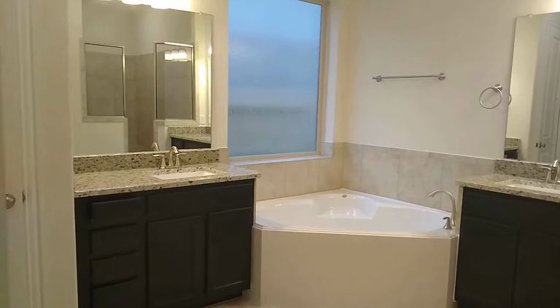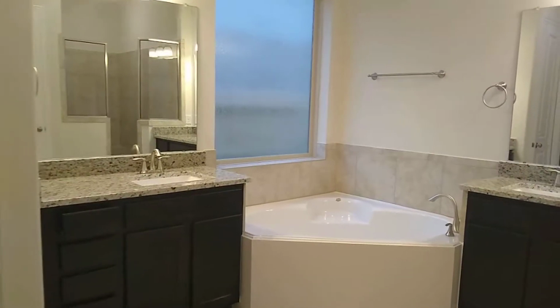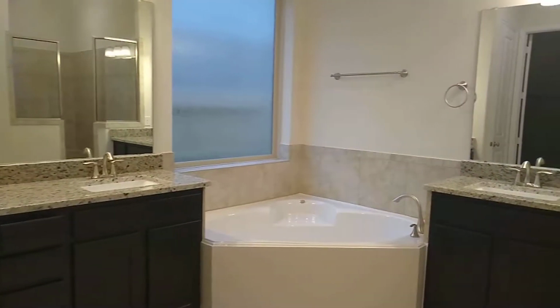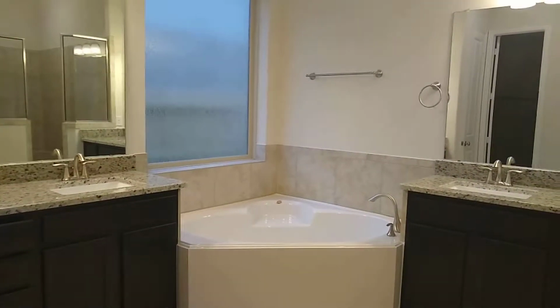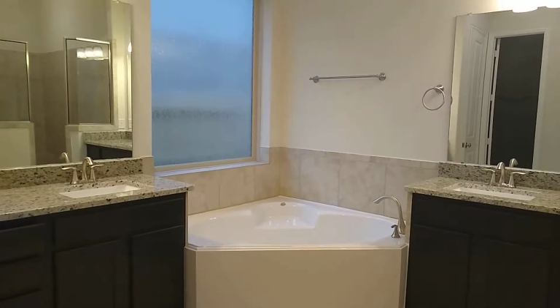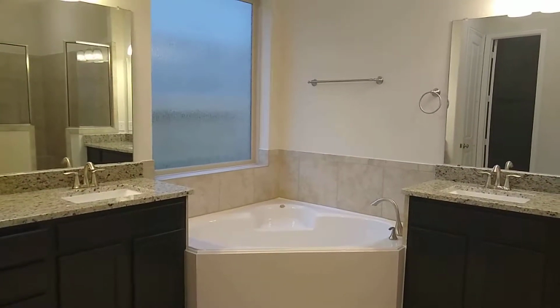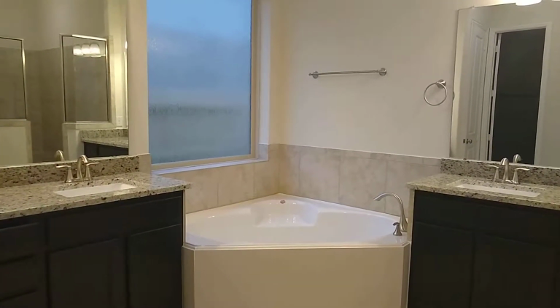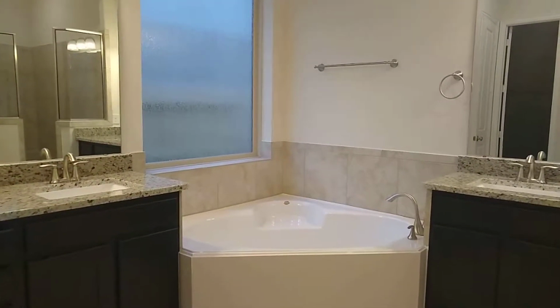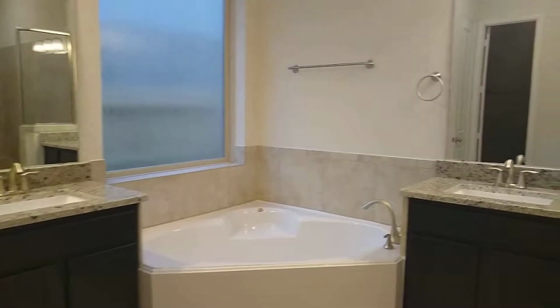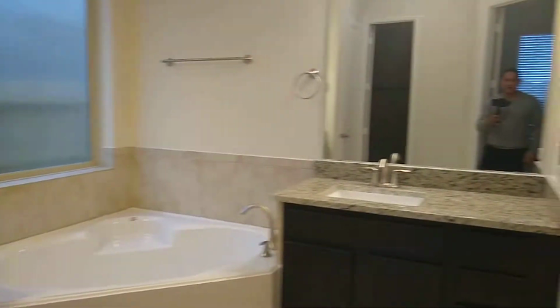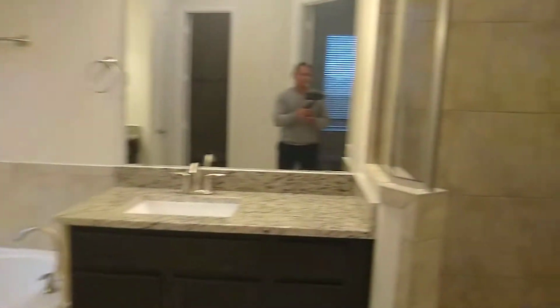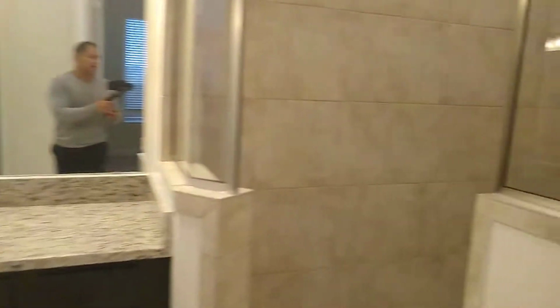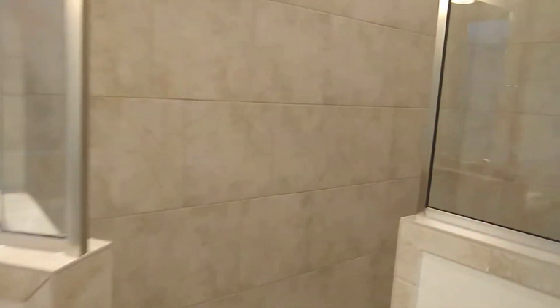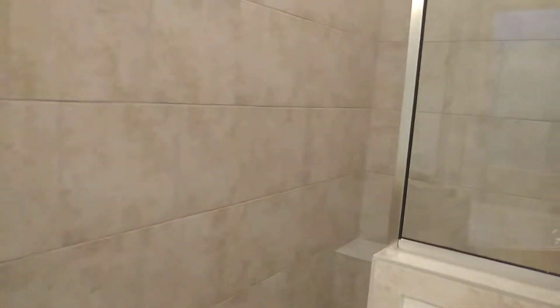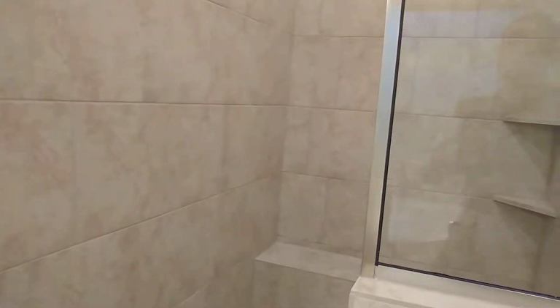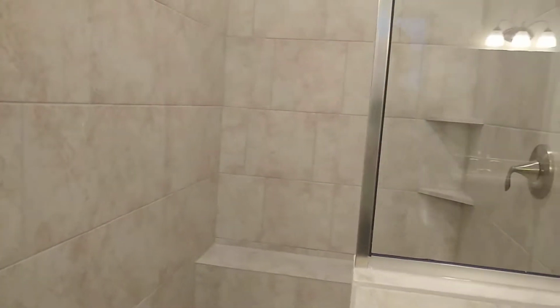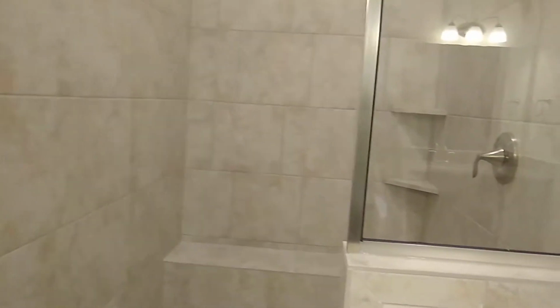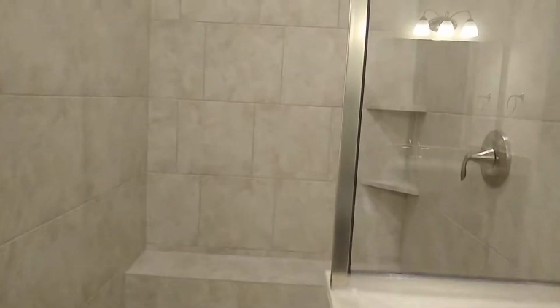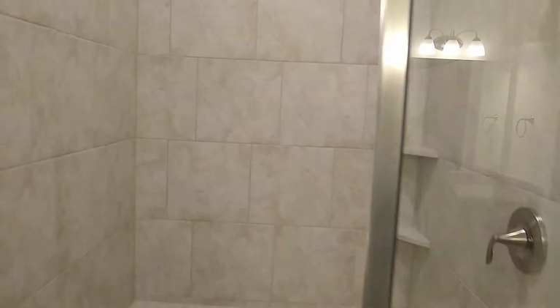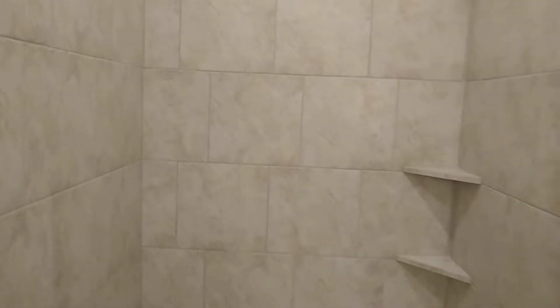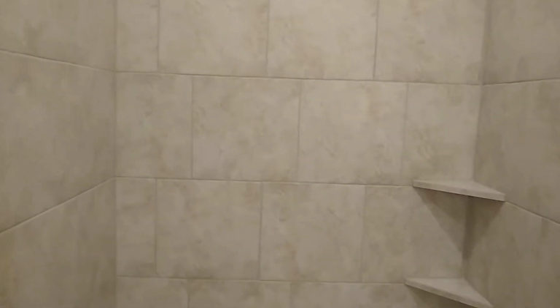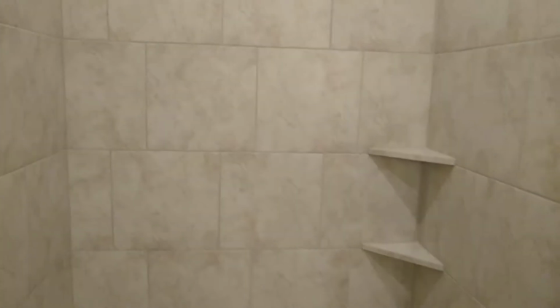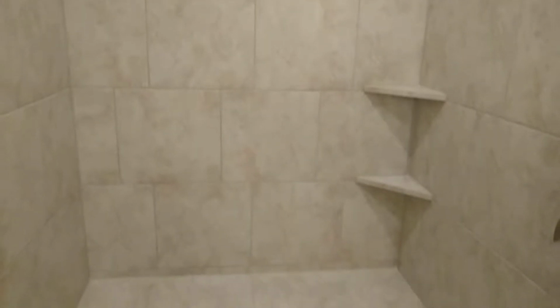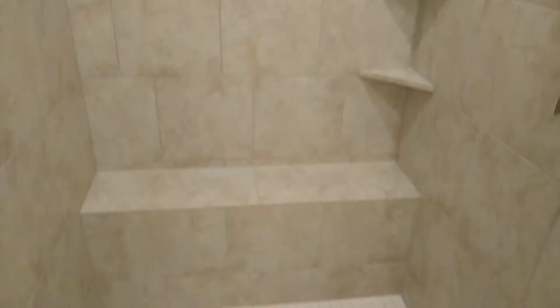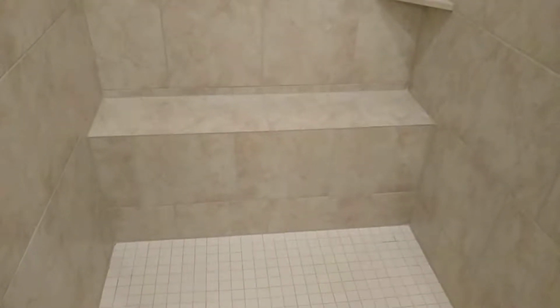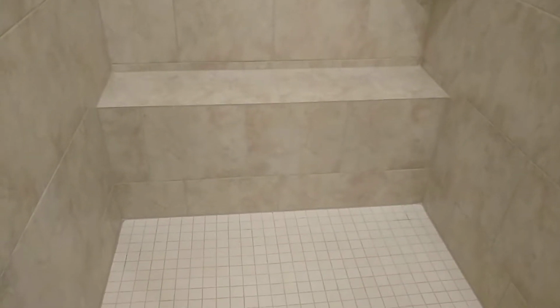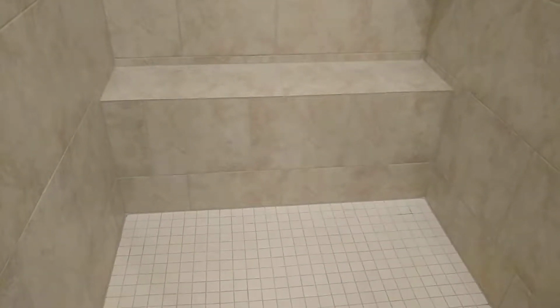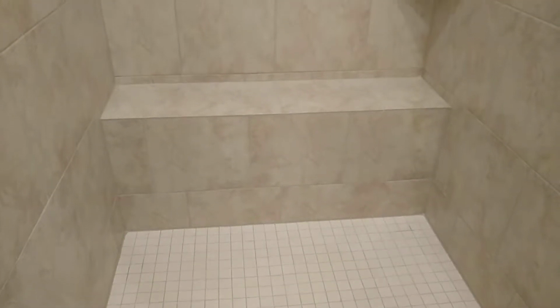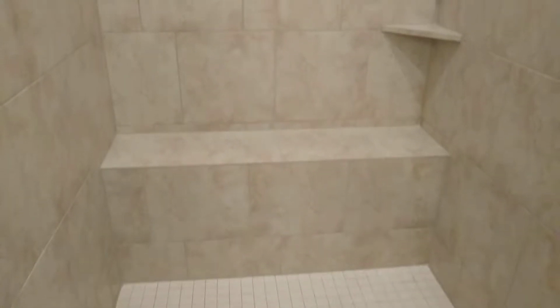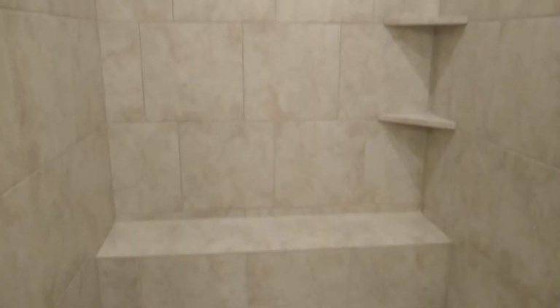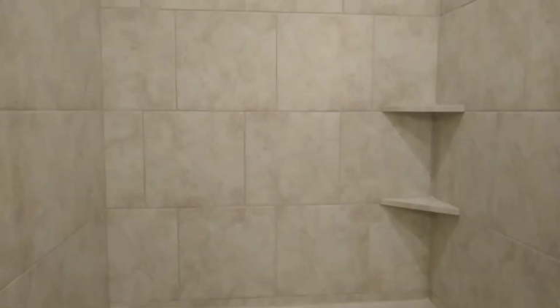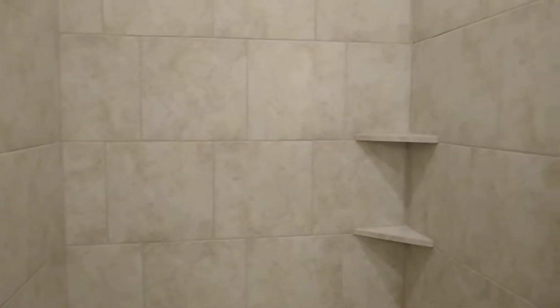You'll have two his and hers vanities, this corner tub, and this humongous walk-in shower. Mud set, shower seat included.